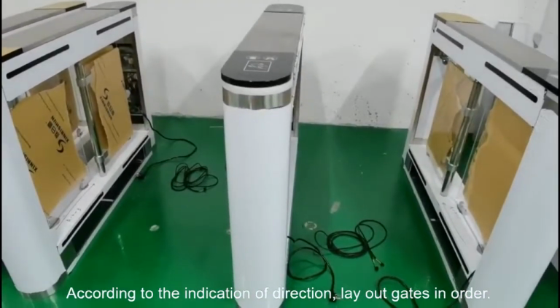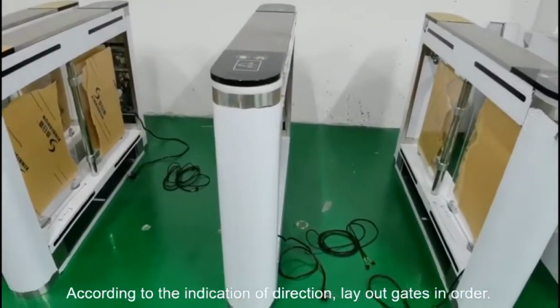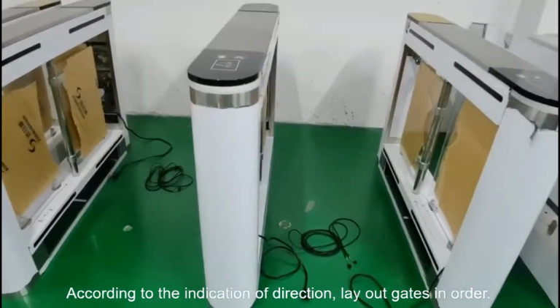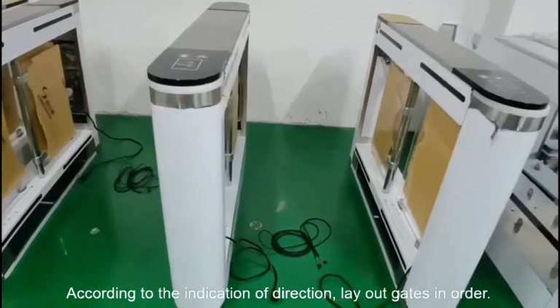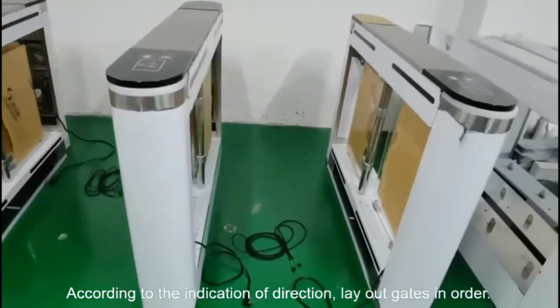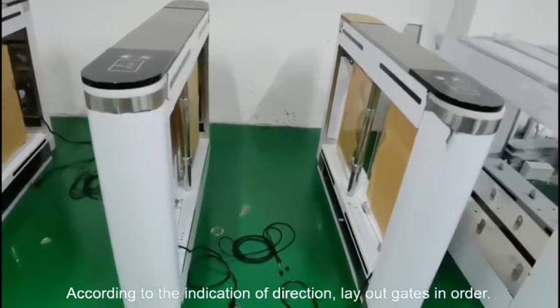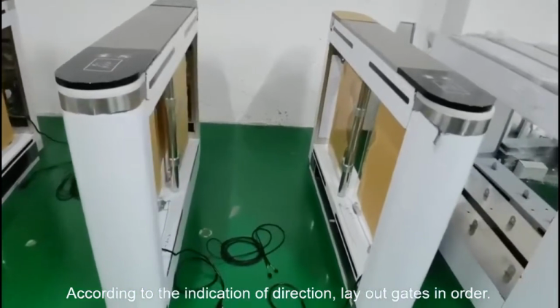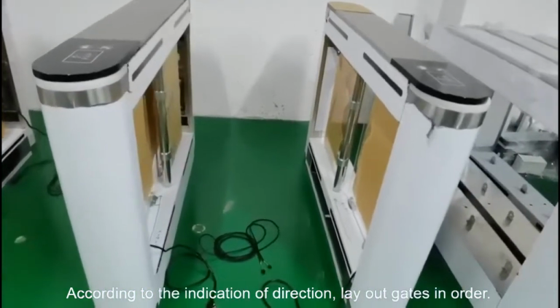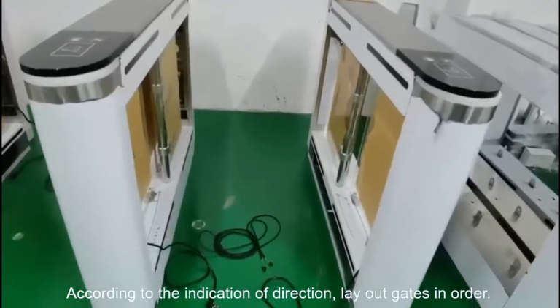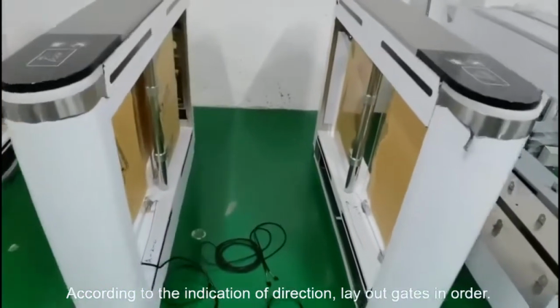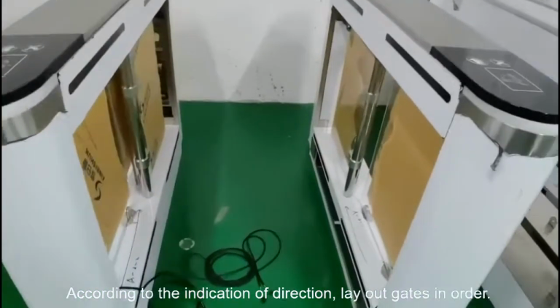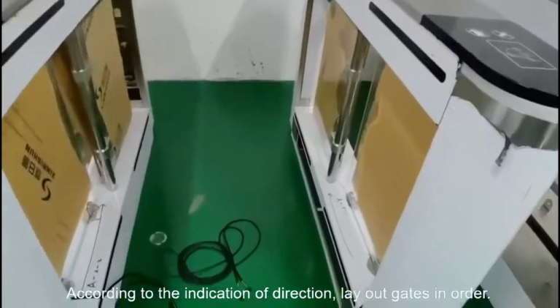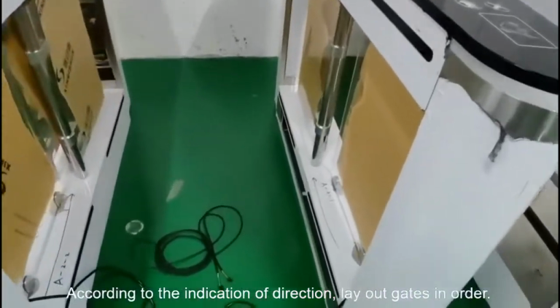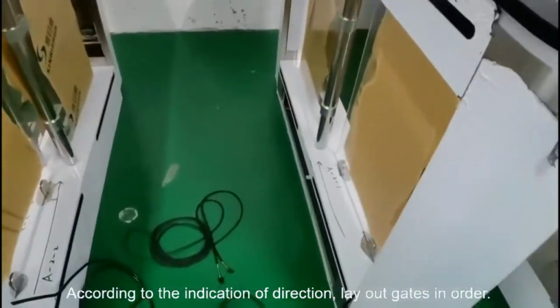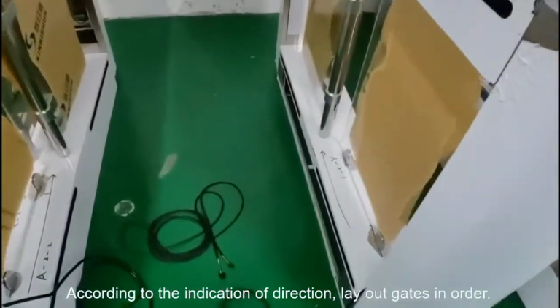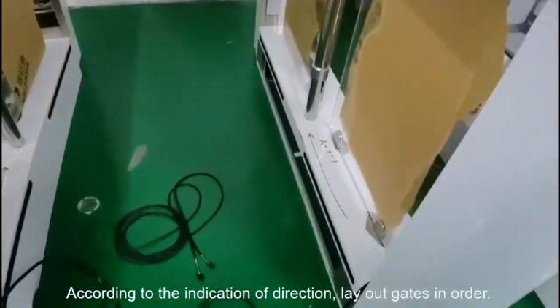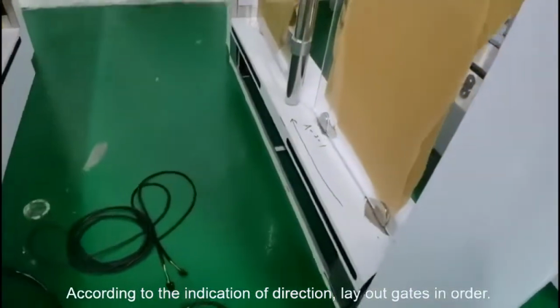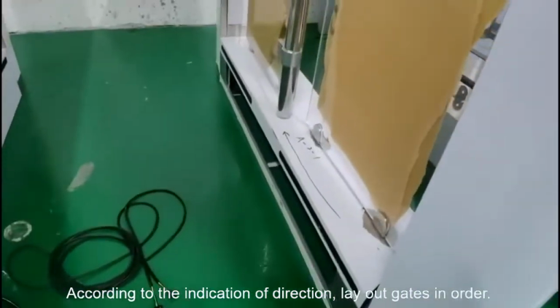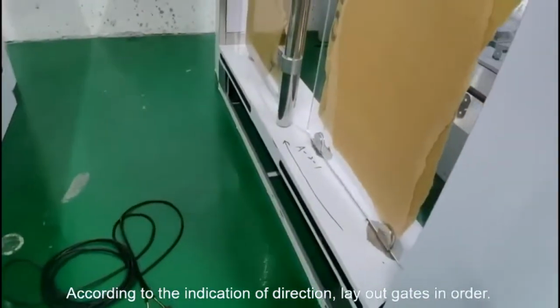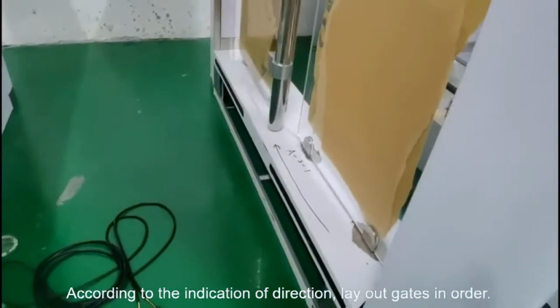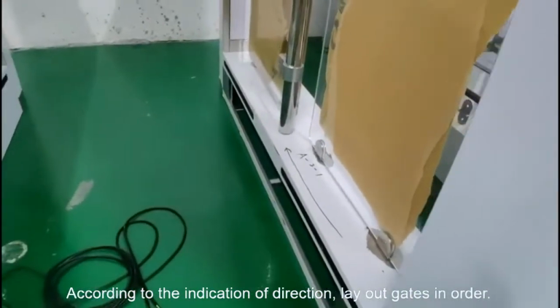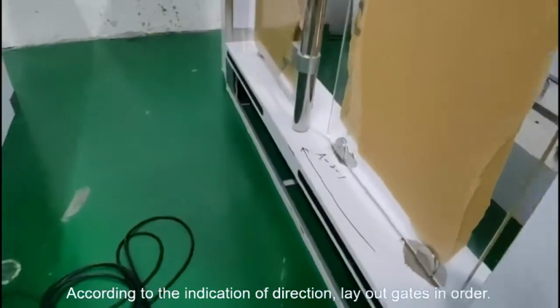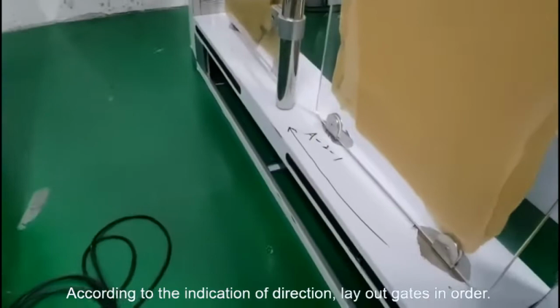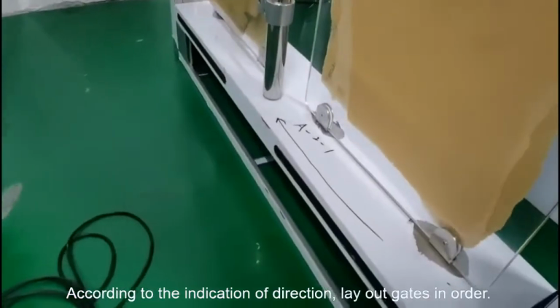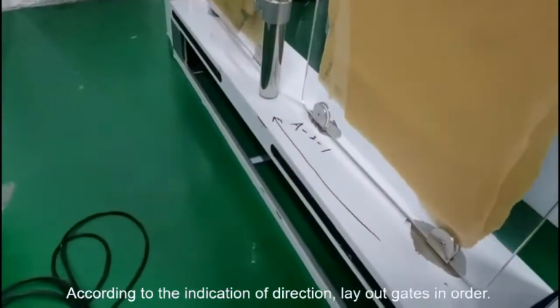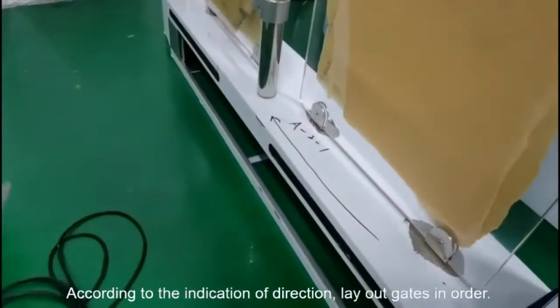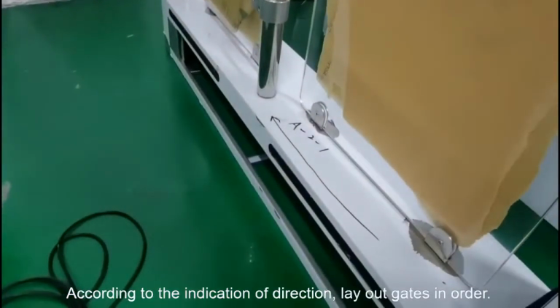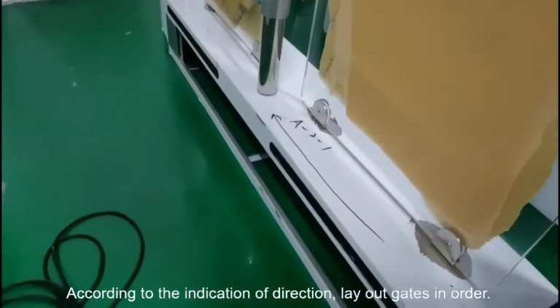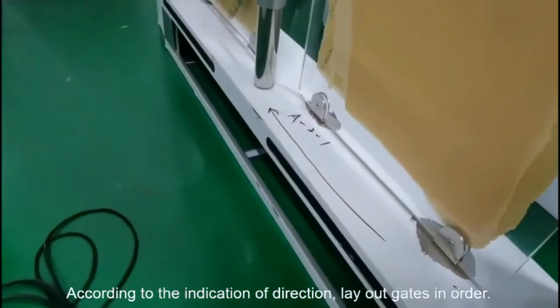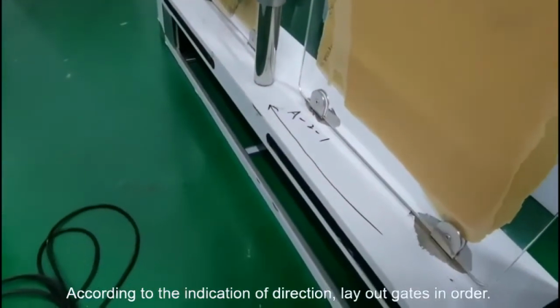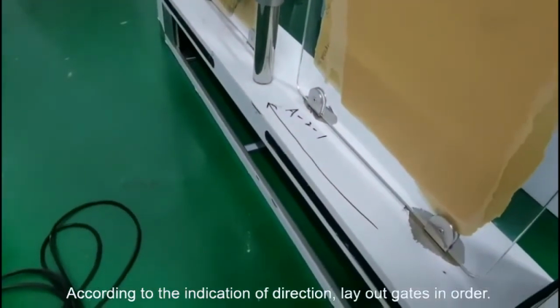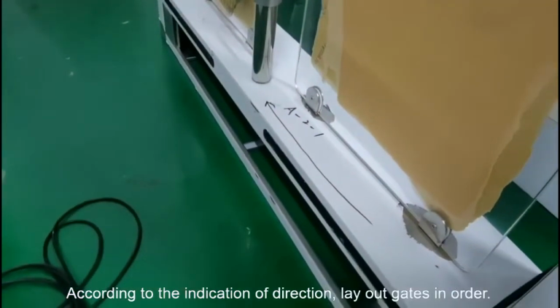For the installation, first we need to lay out the gates in order according to the directions and instructions indicated here.